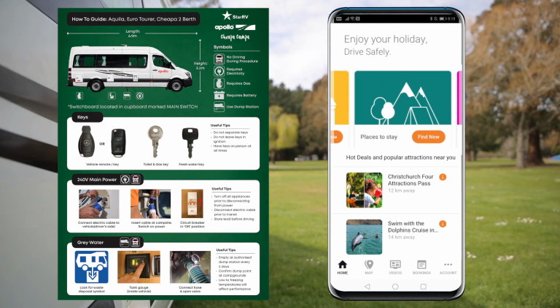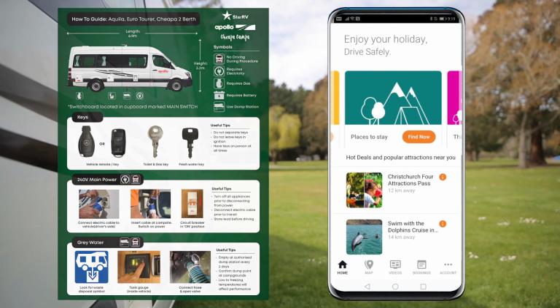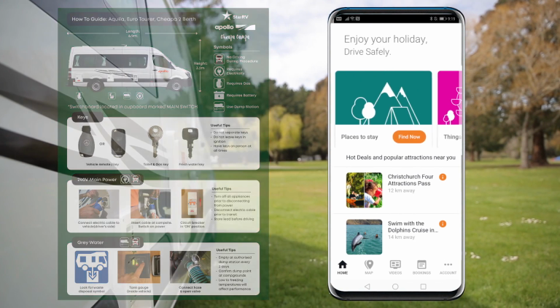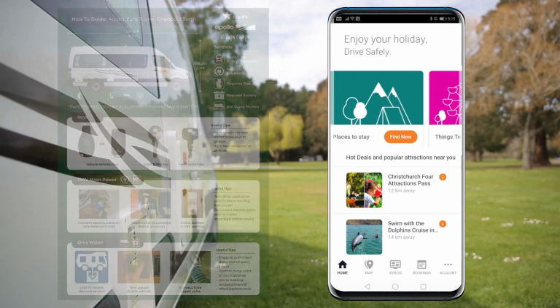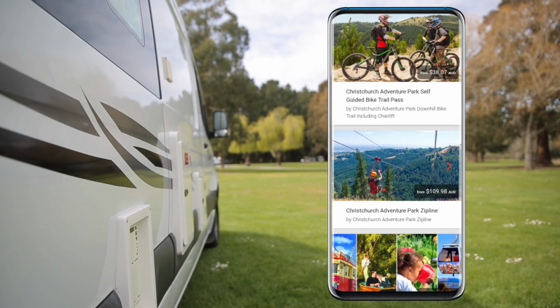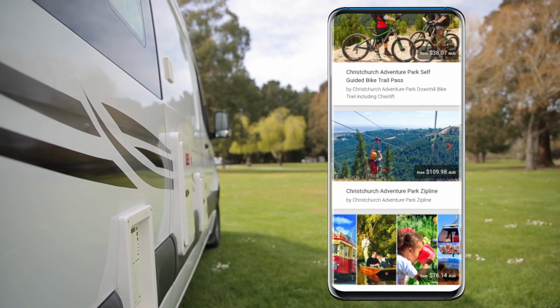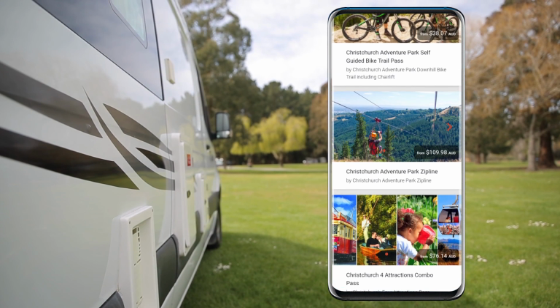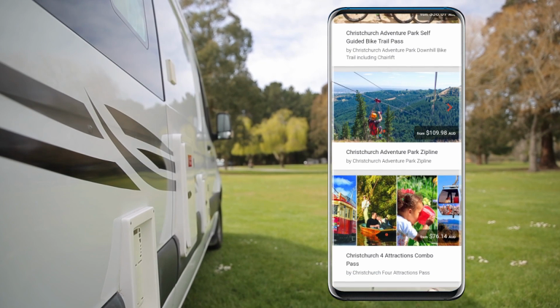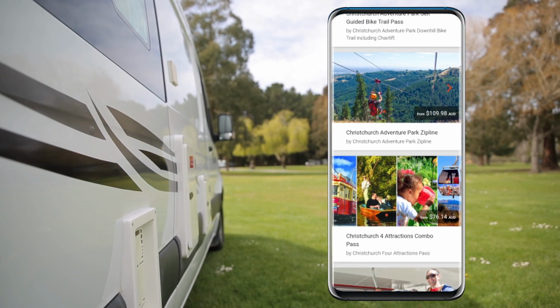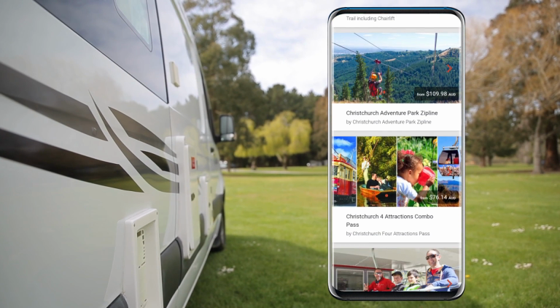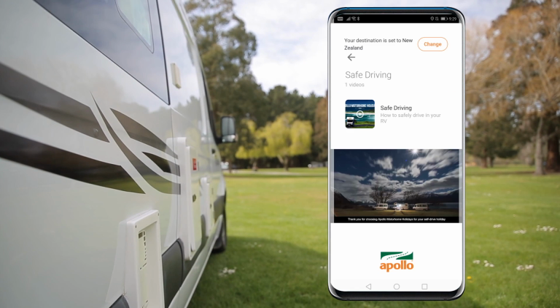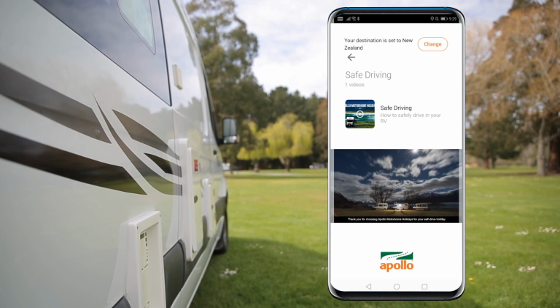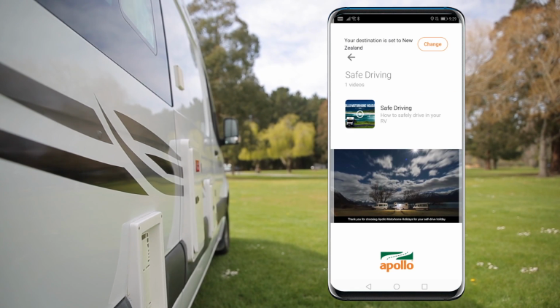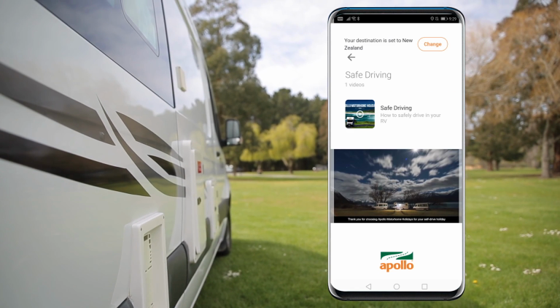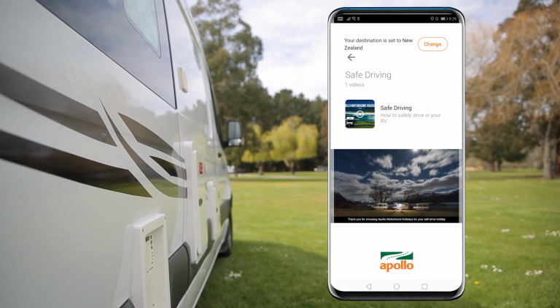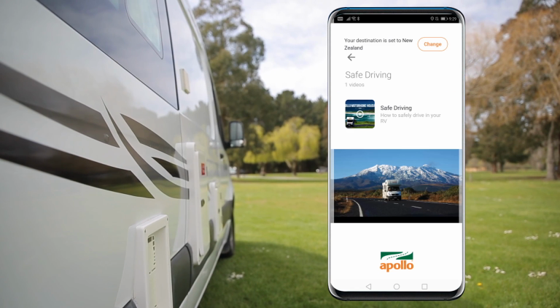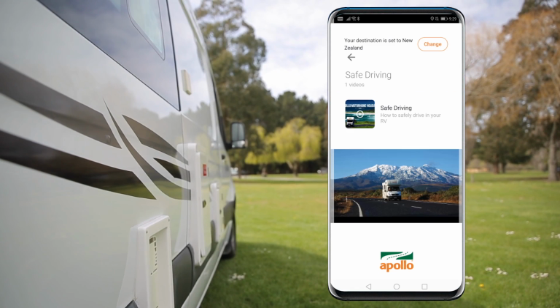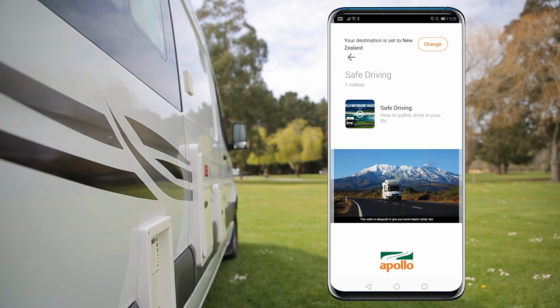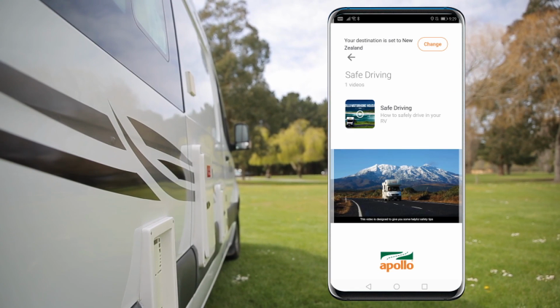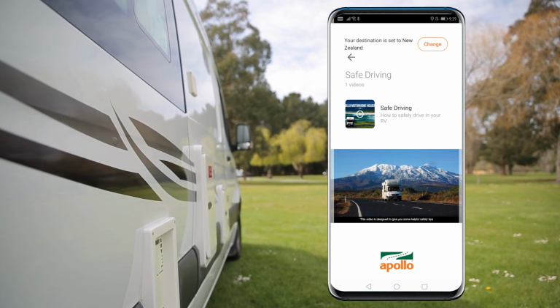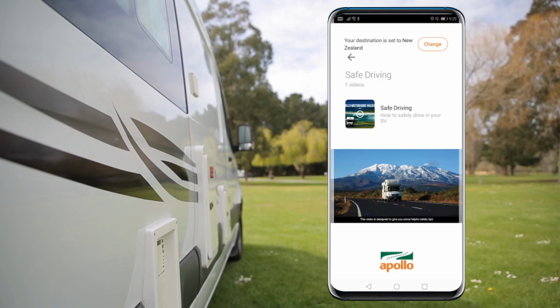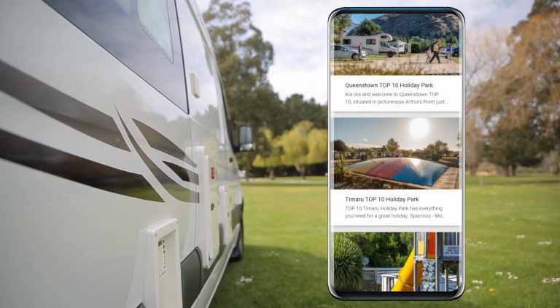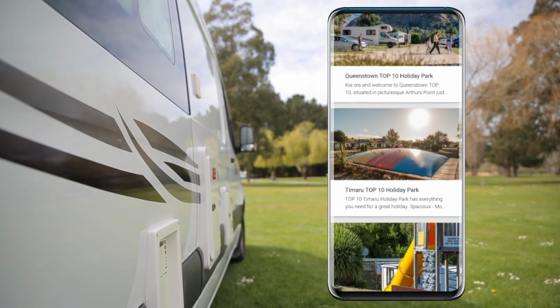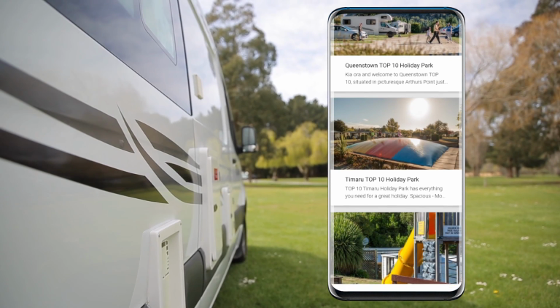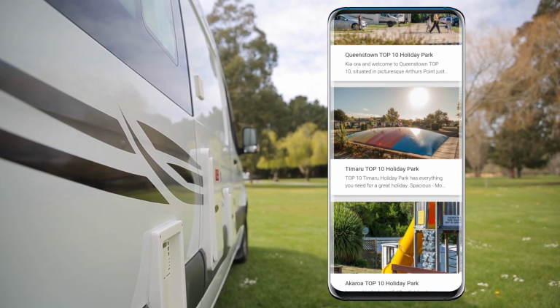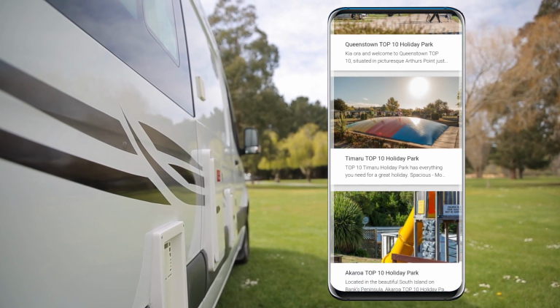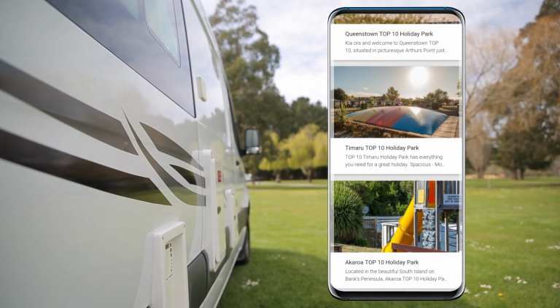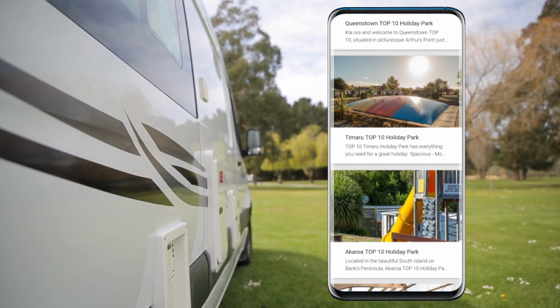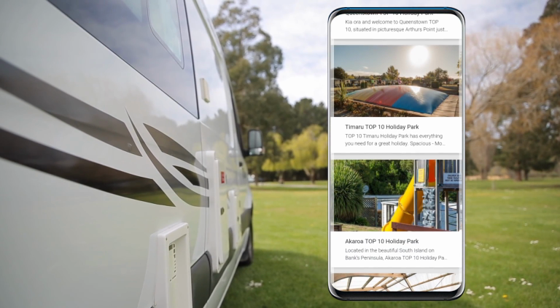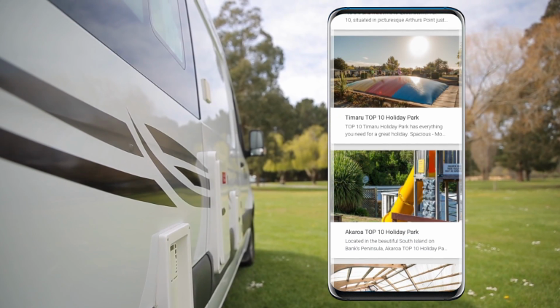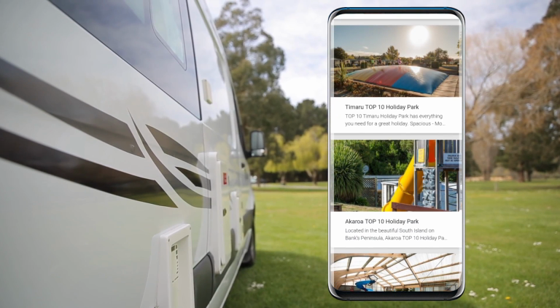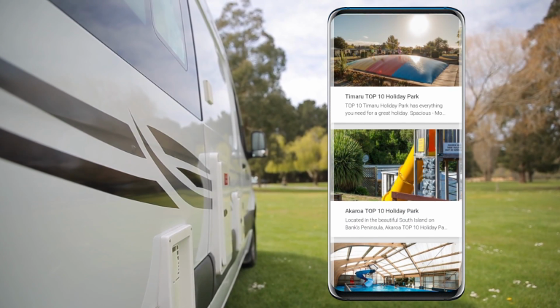With the Apollo Connect app, you can find local points of interest, get prepared for your road trip with our safe drive and how-to videos, and with our friends at Camp Stay, find and book campgrounds and holiday parks.